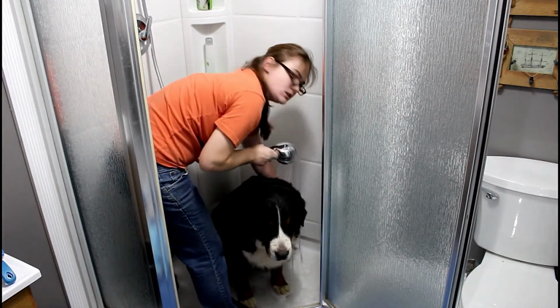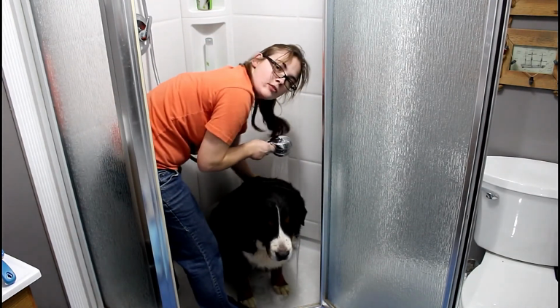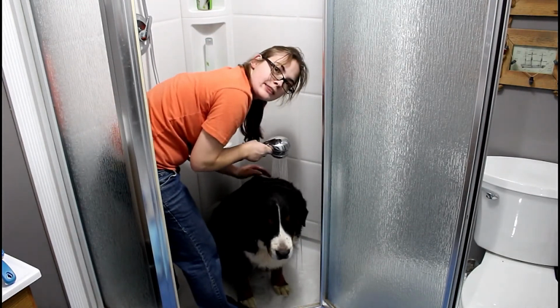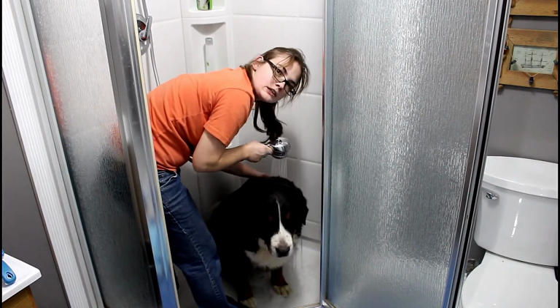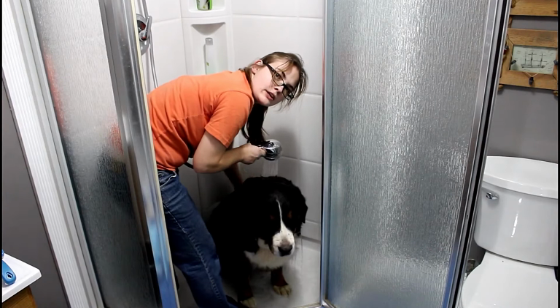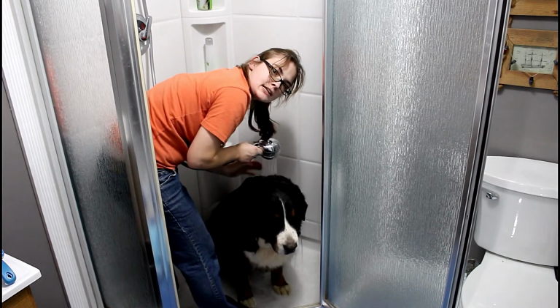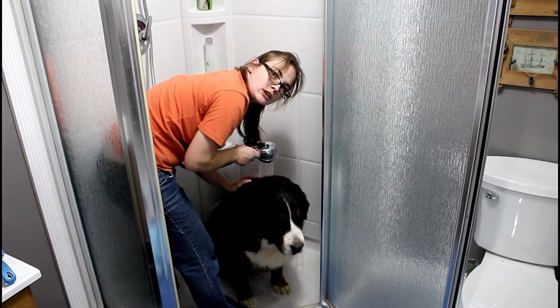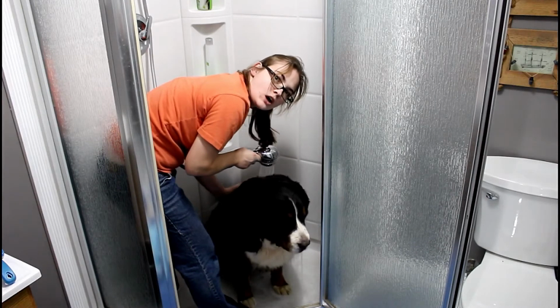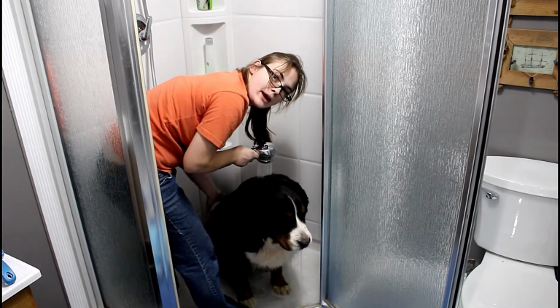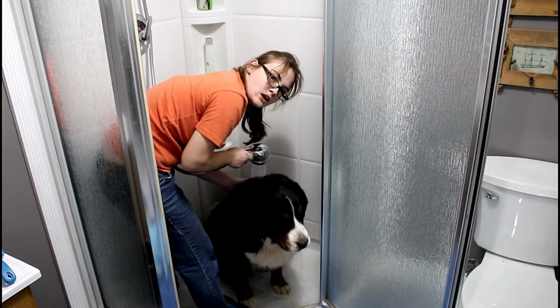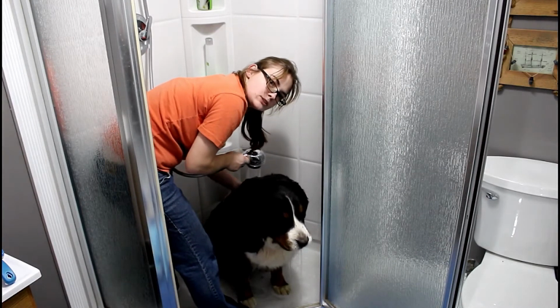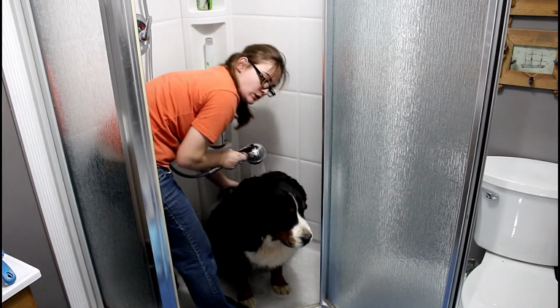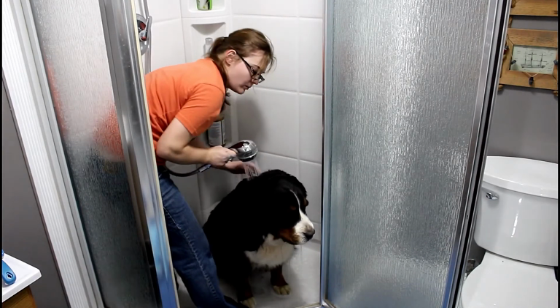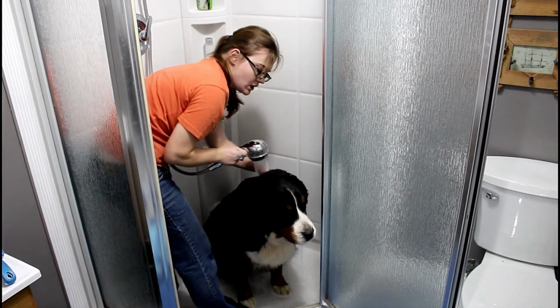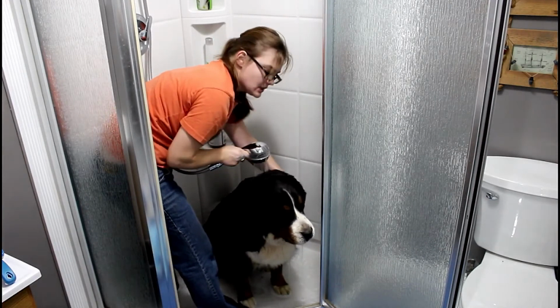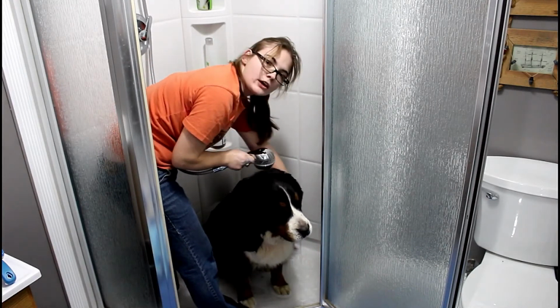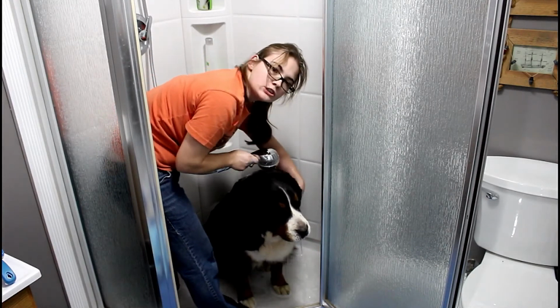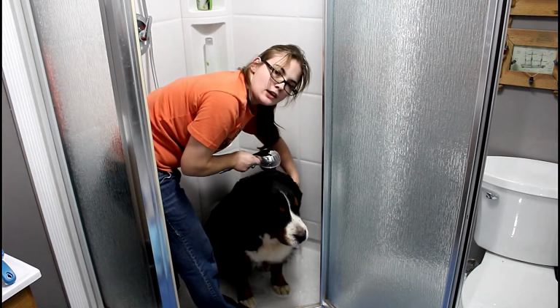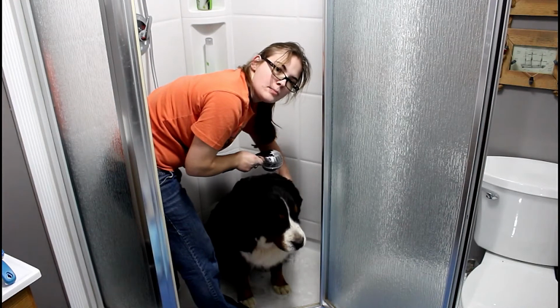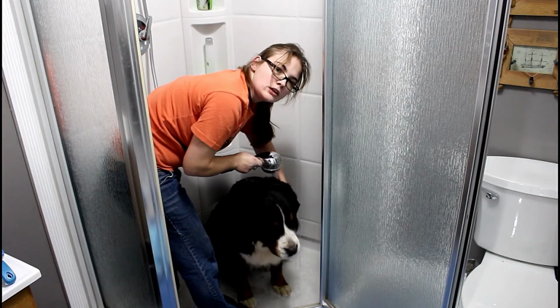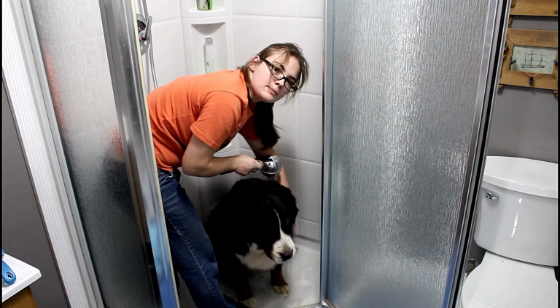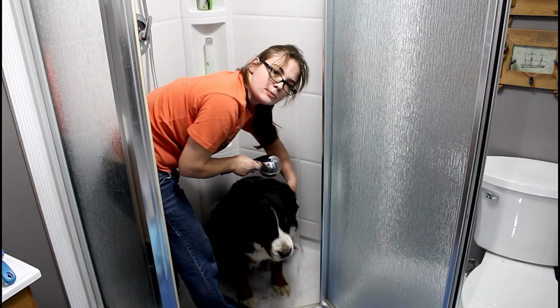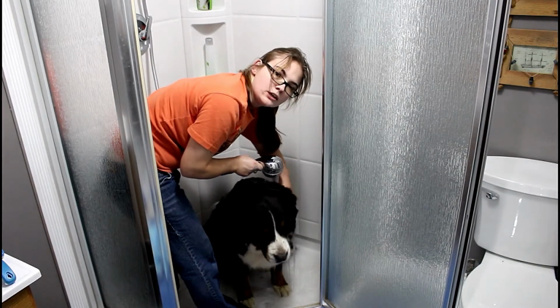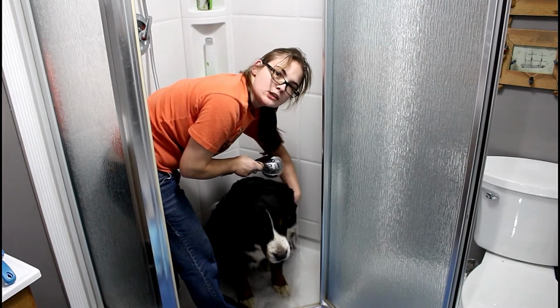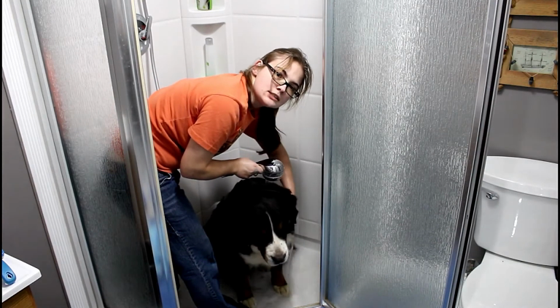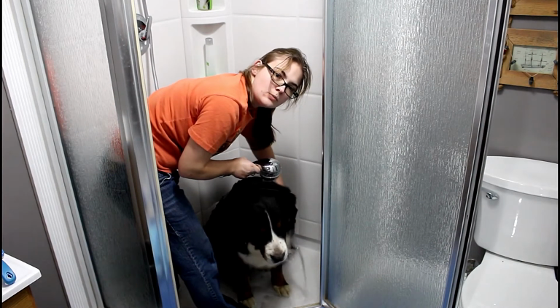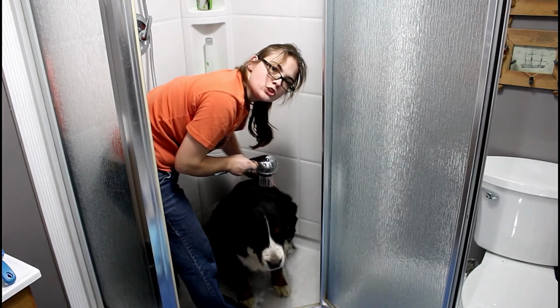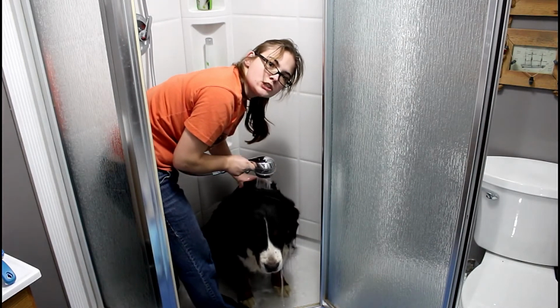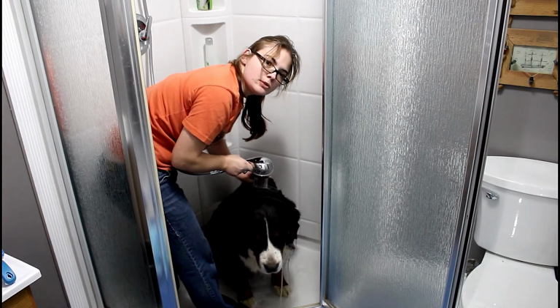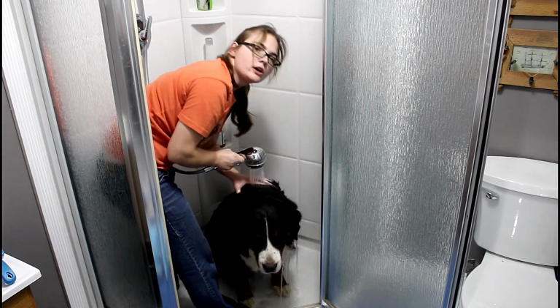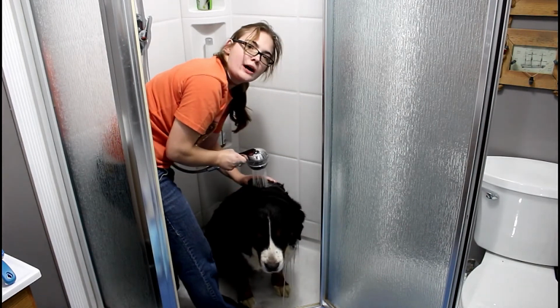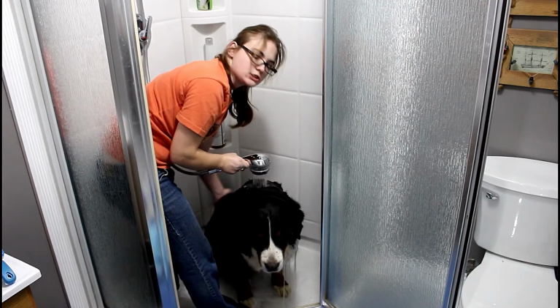Some of you might think it's a little excessive to give her baths as often as we do, and it can be hard on her skin, but the type of shampoo I use is a non-irritant moisturizing shampoo, so it also helps her skin.